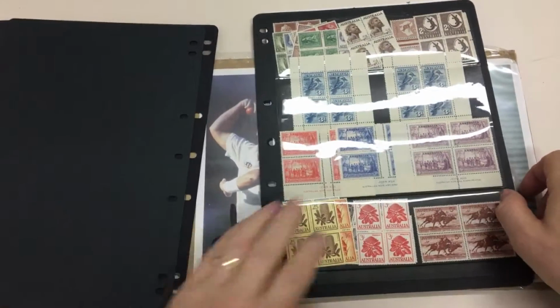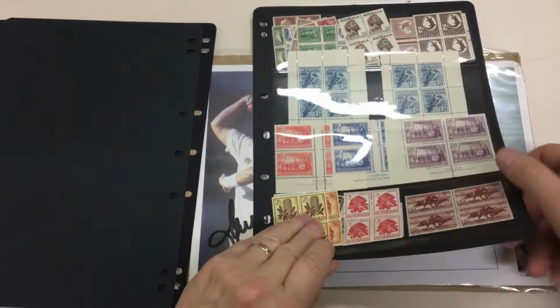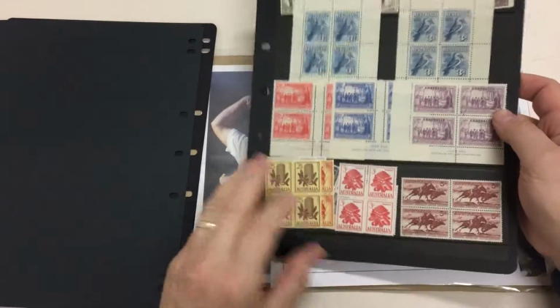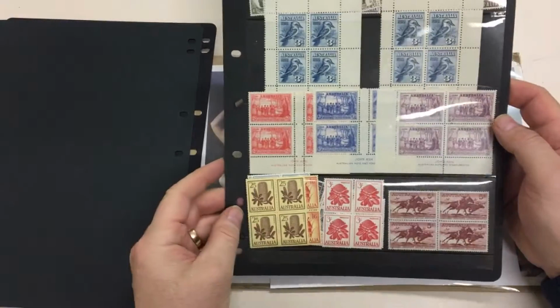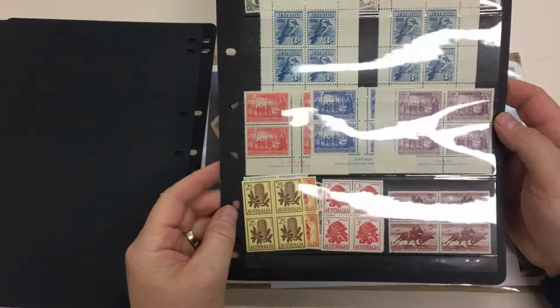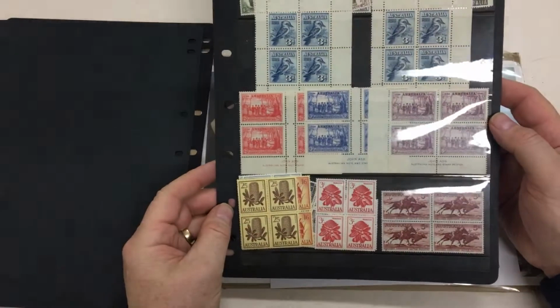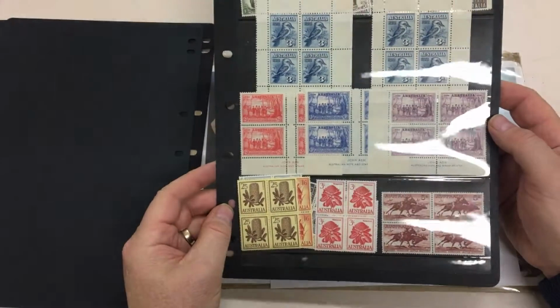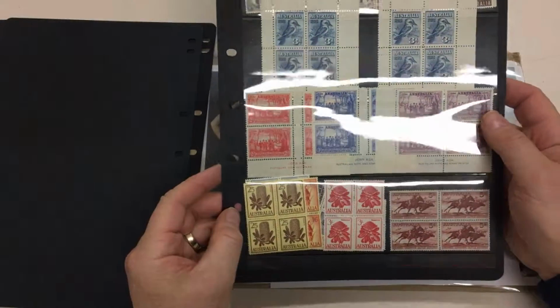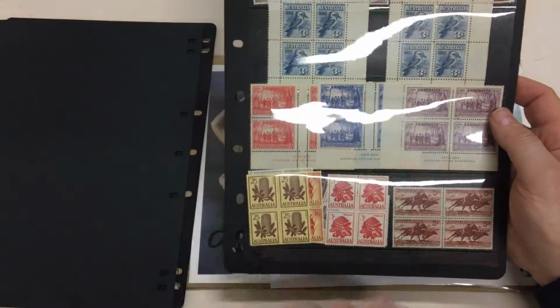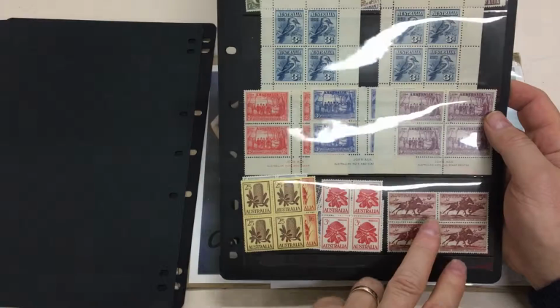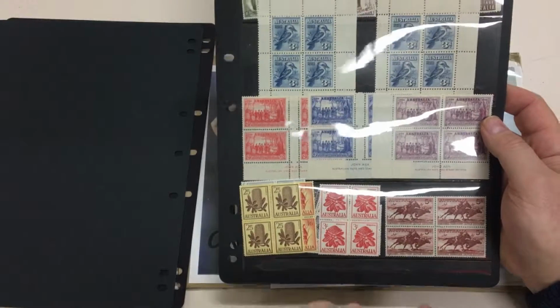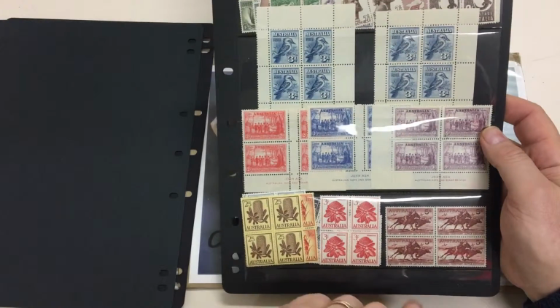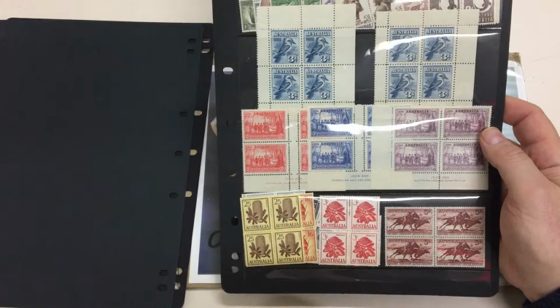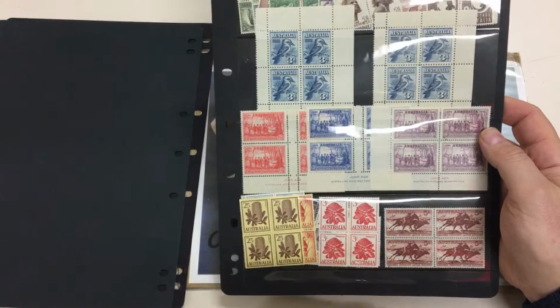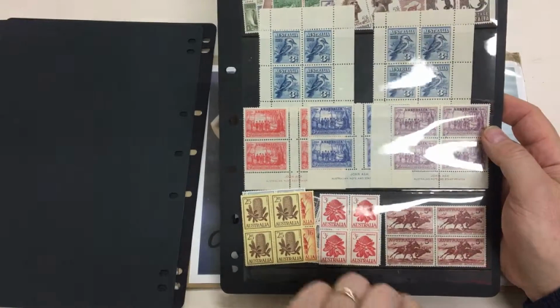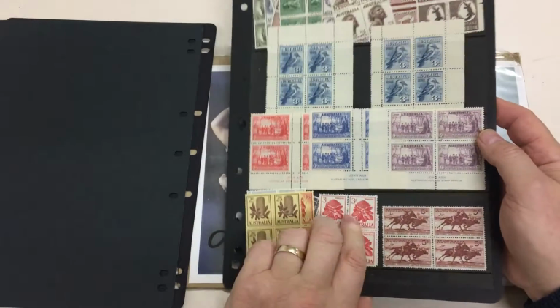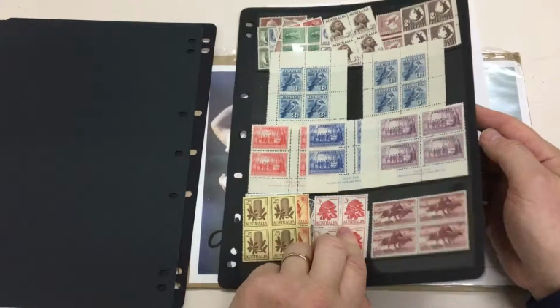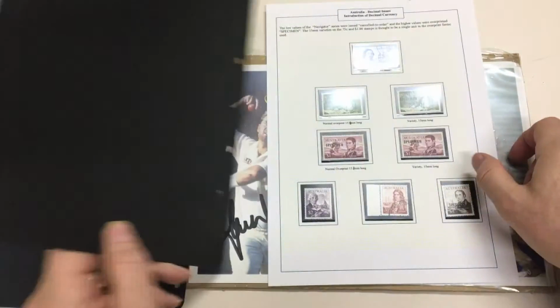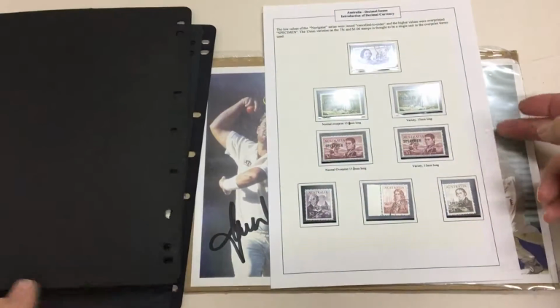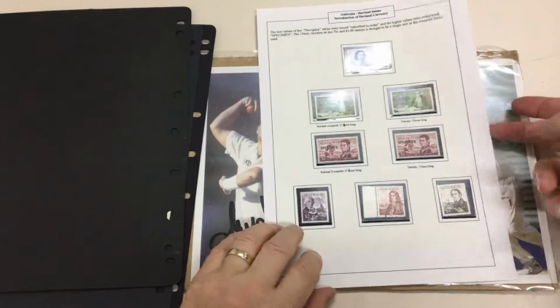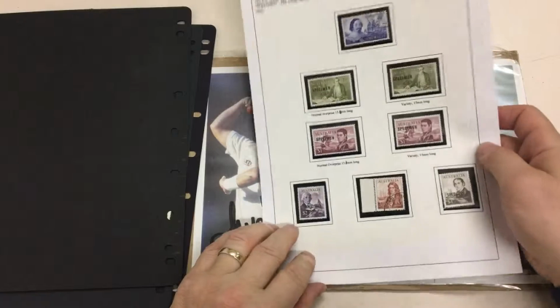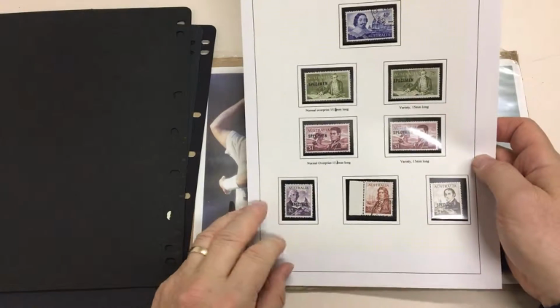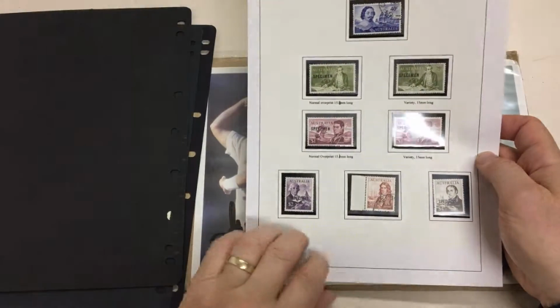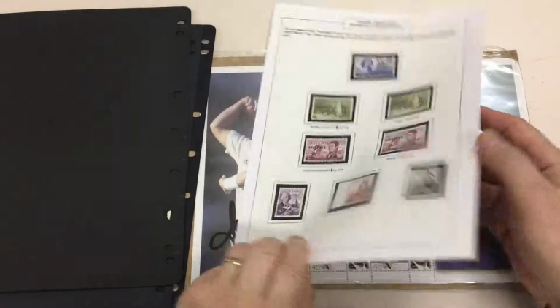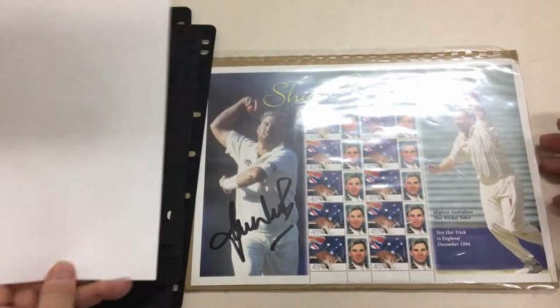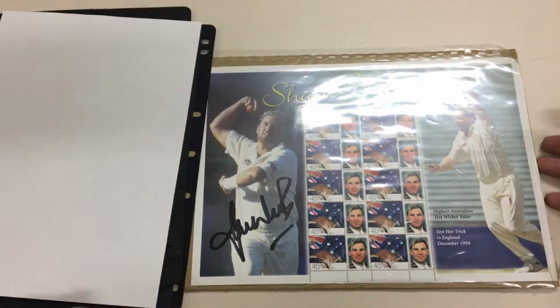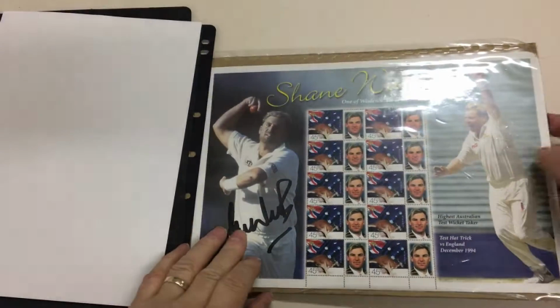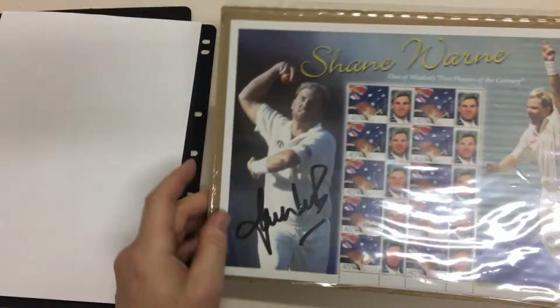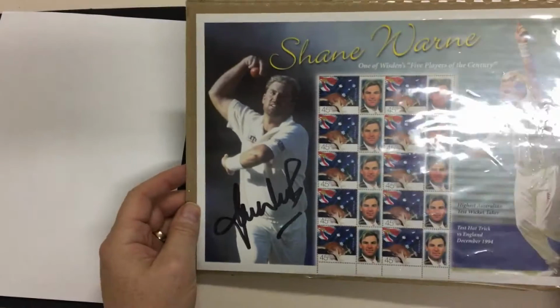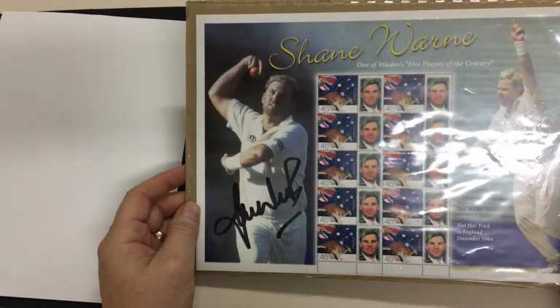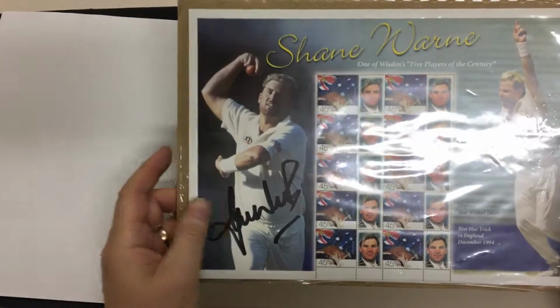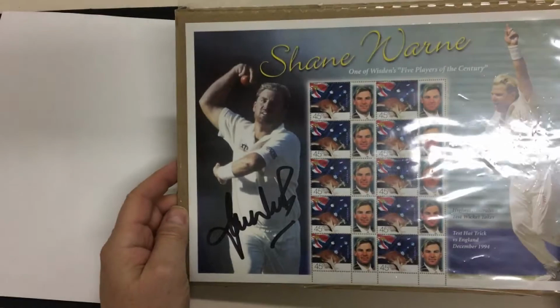Two miniature sheets — it looks like an intermediate shade of the five shilling cattle decimals specimens — and the Shane Warne P stamp sheet signed by Warnie.